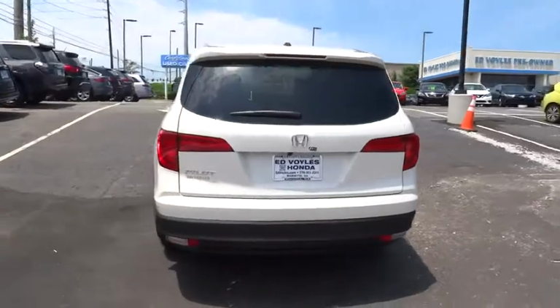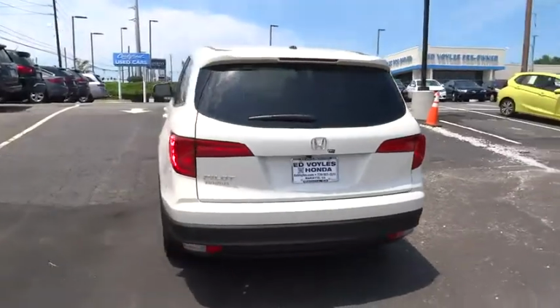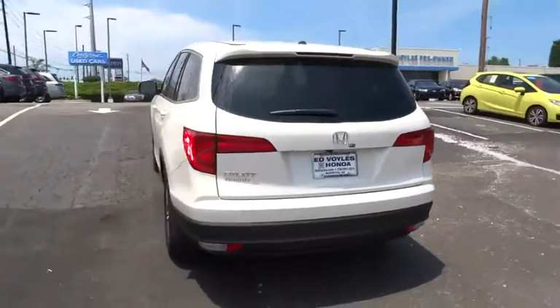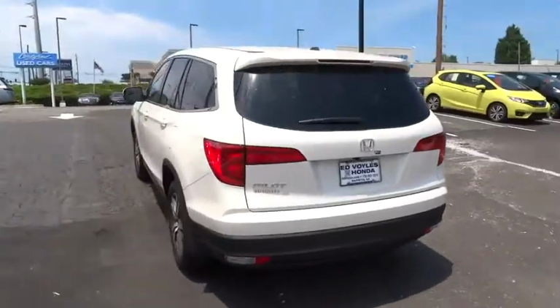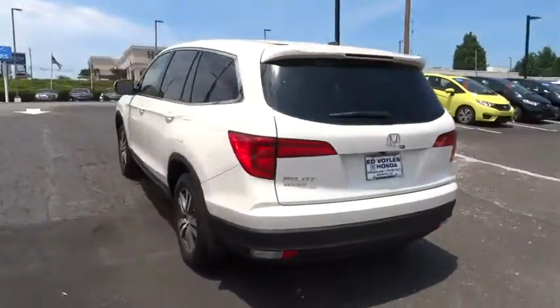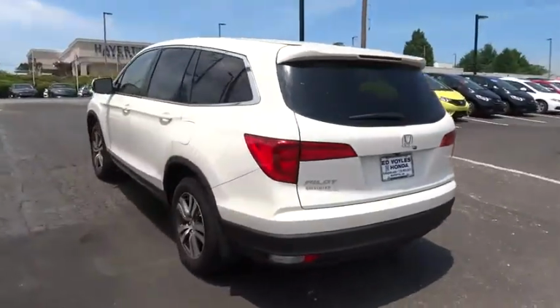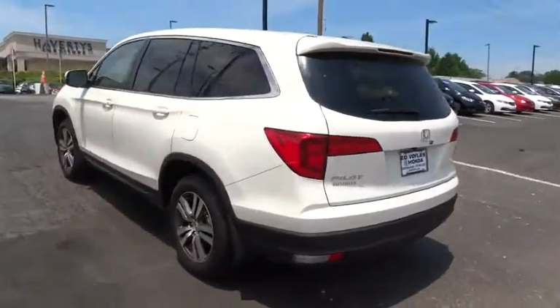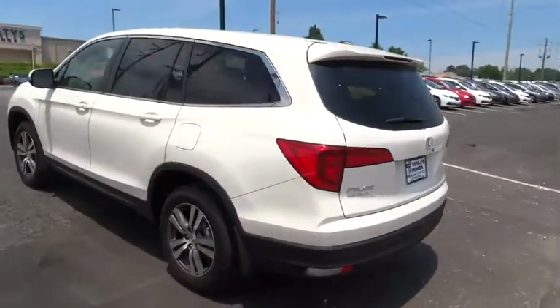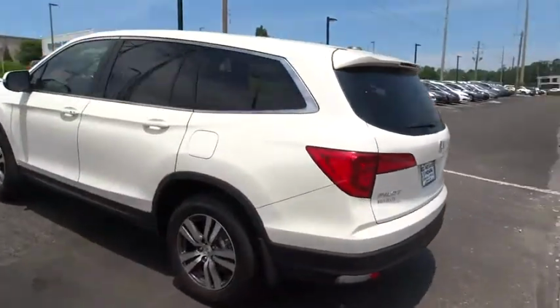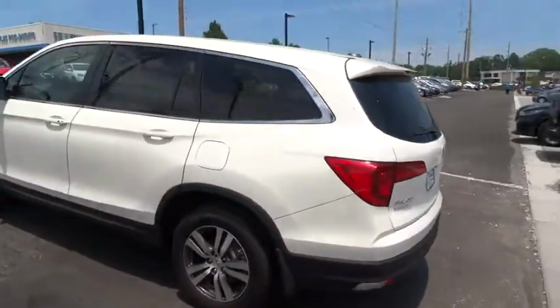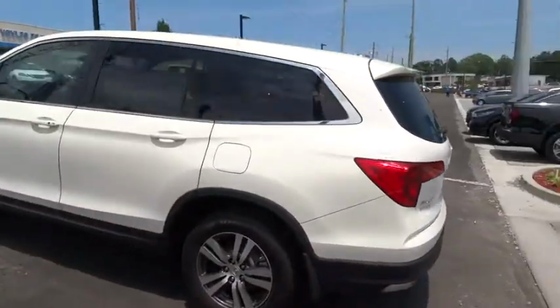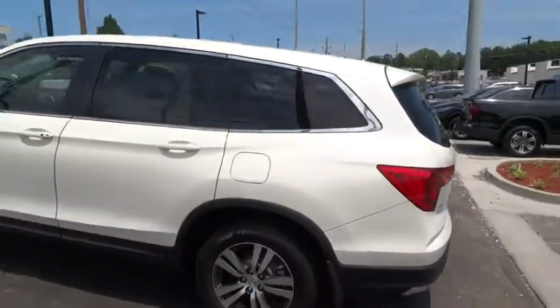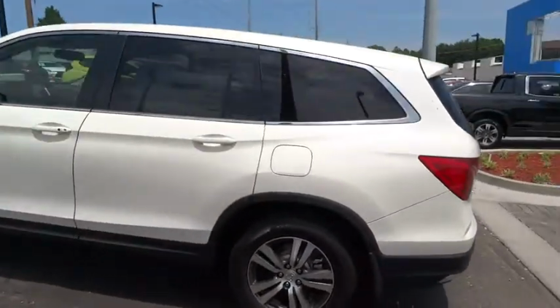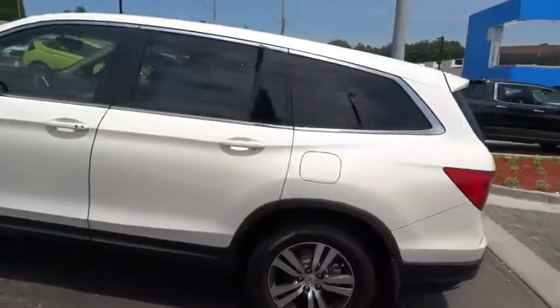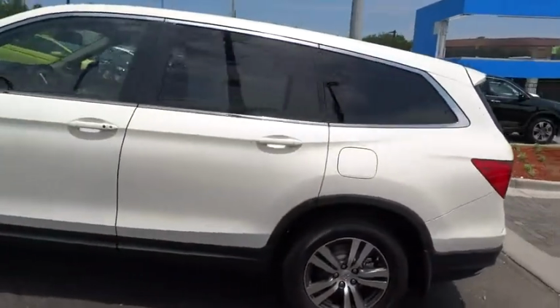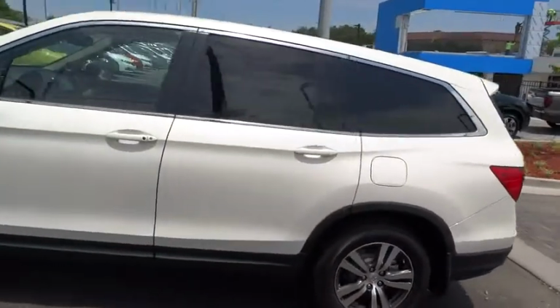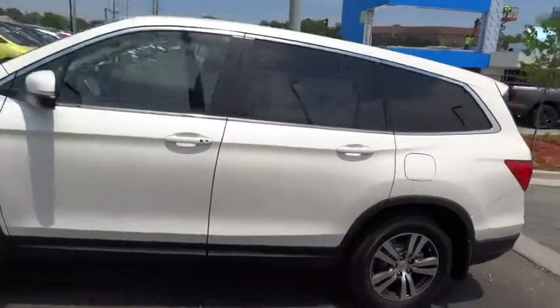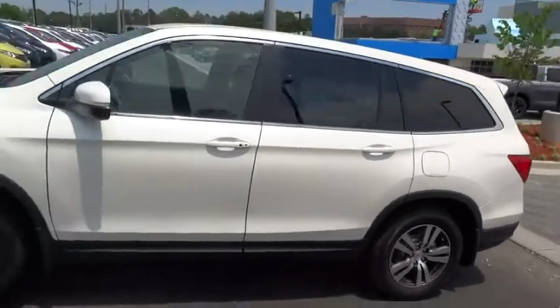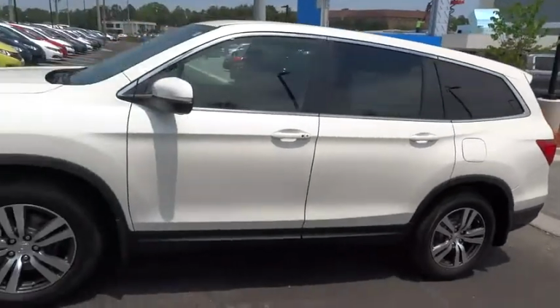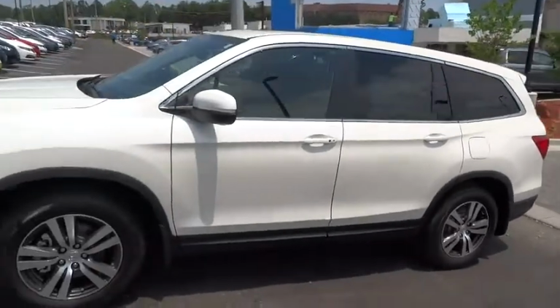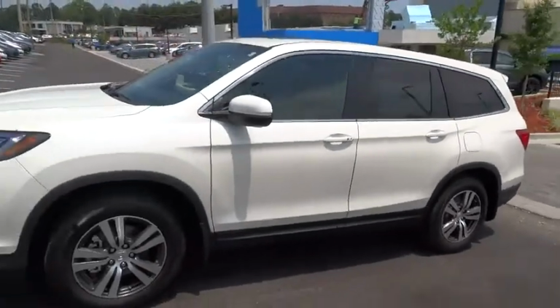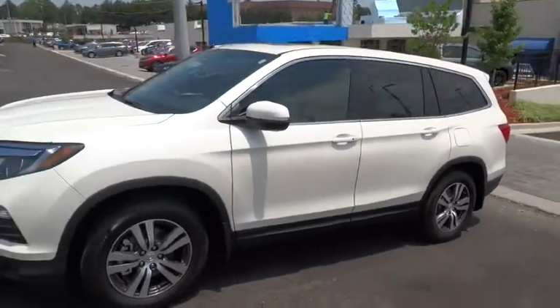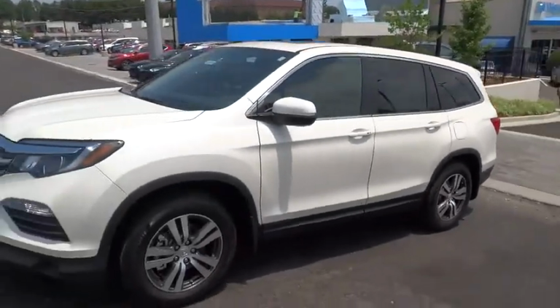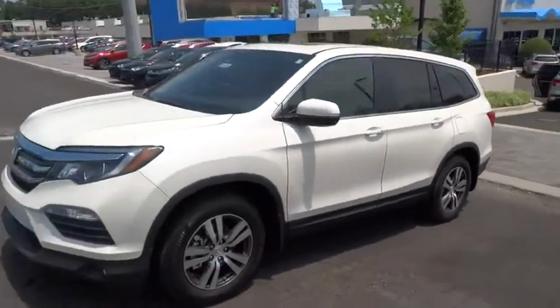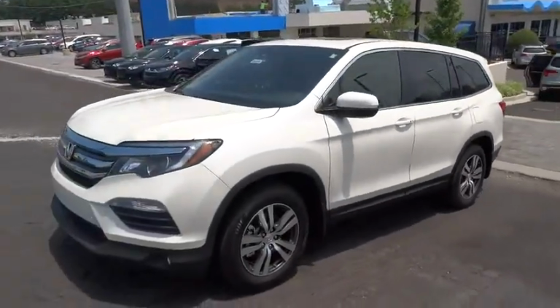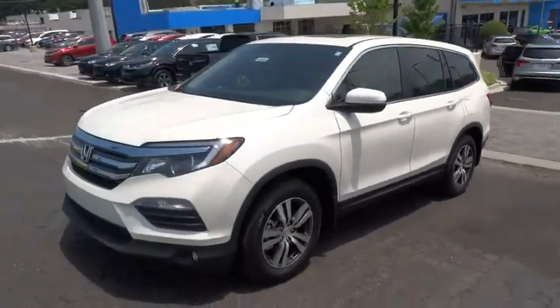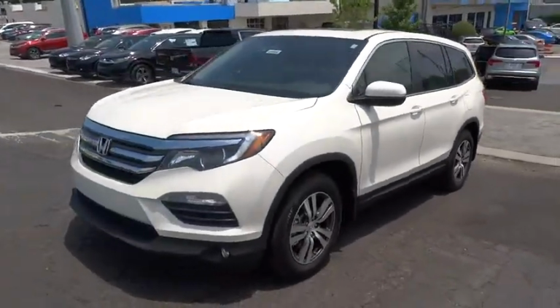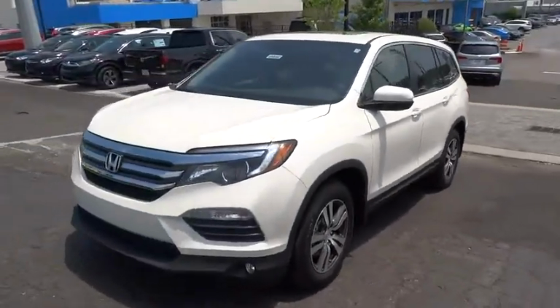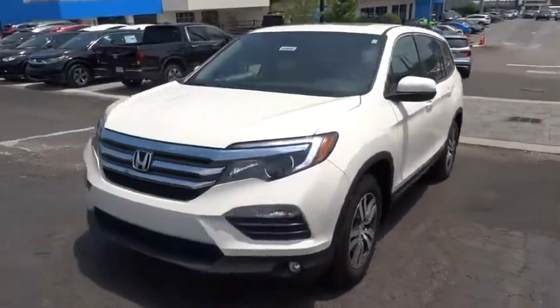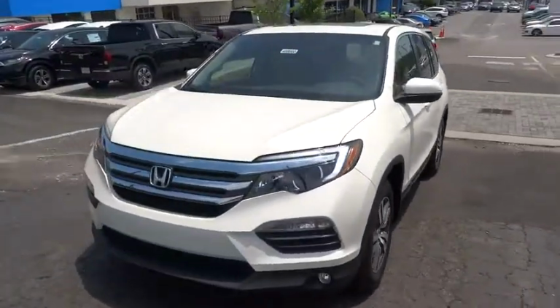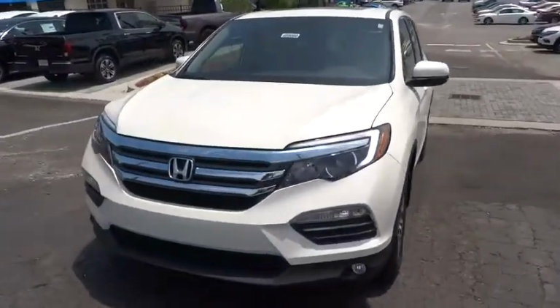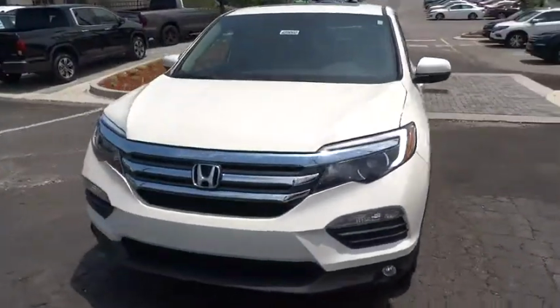Here are some of this vehicle's great options. Navigation system. Stability control. Traction control. Keyless entry. Remote engine start. Anti-lock braking system.